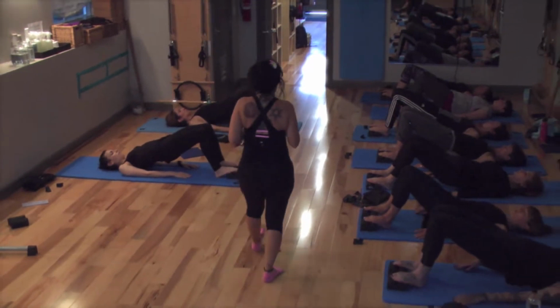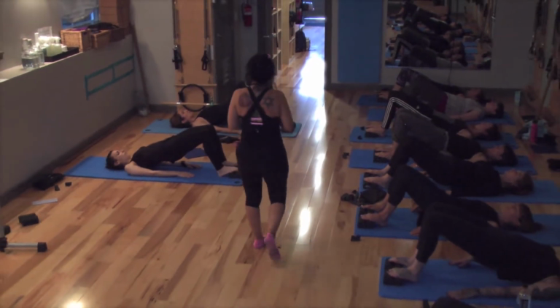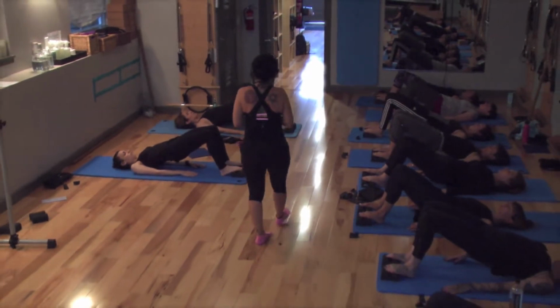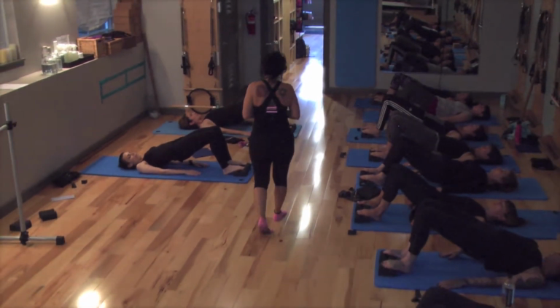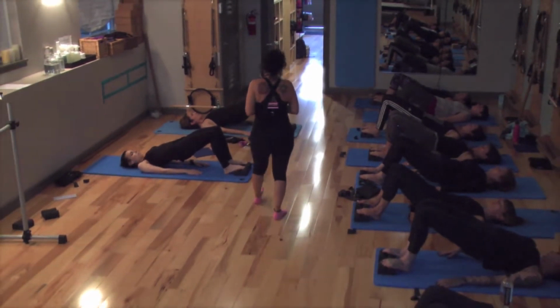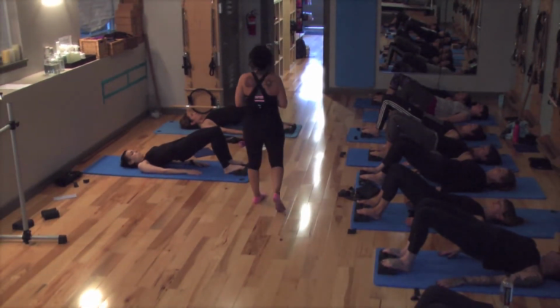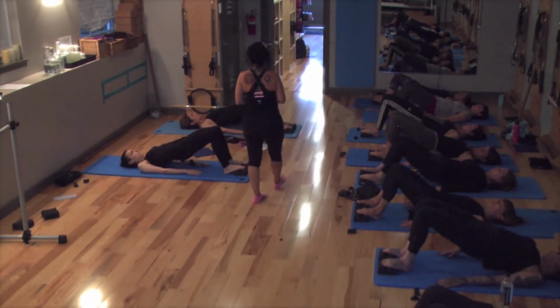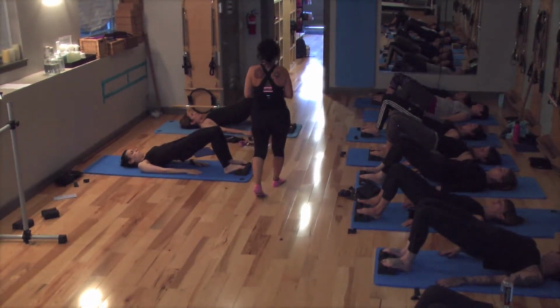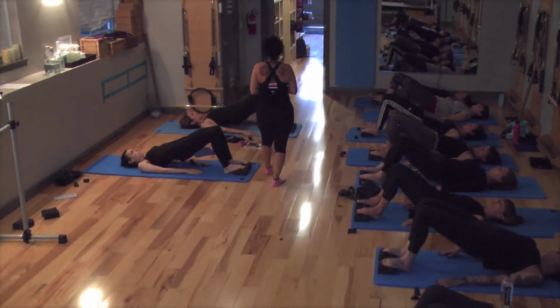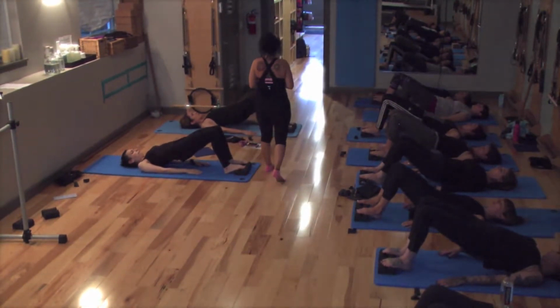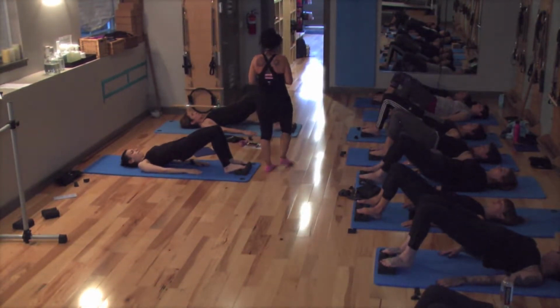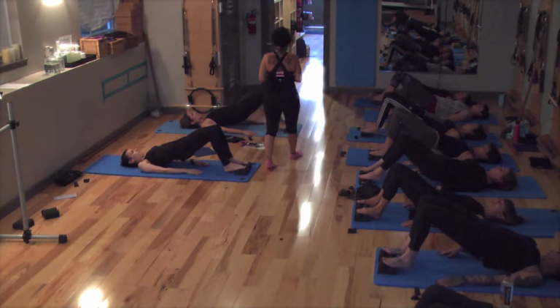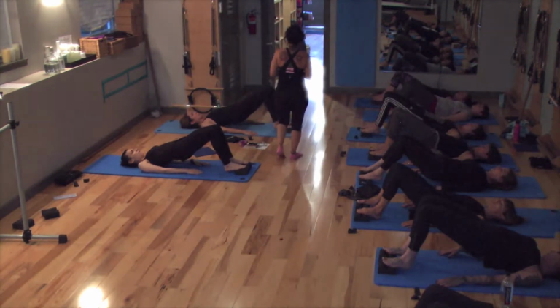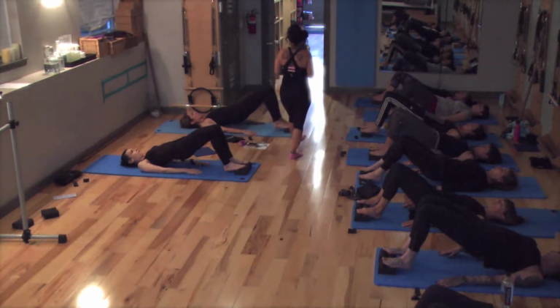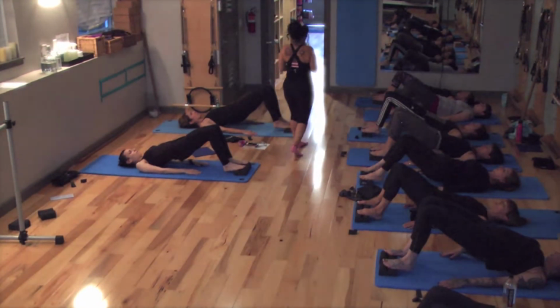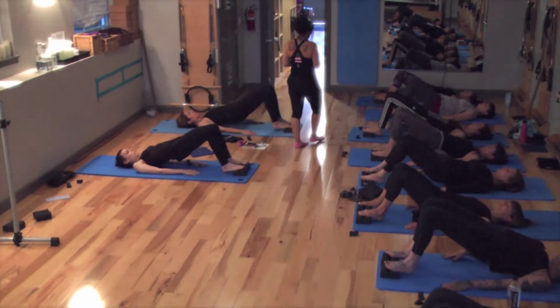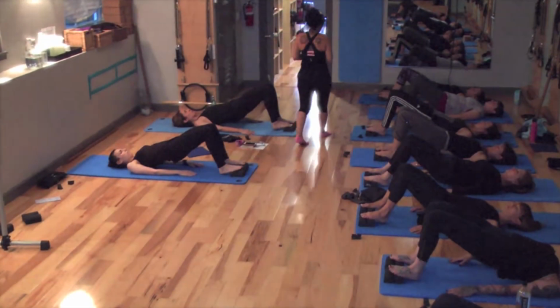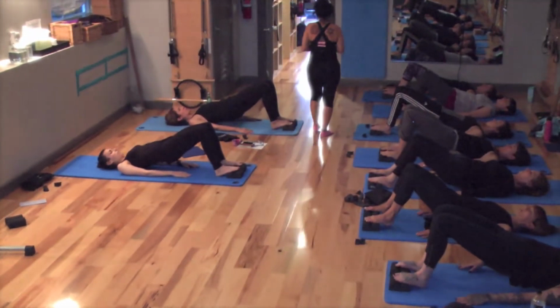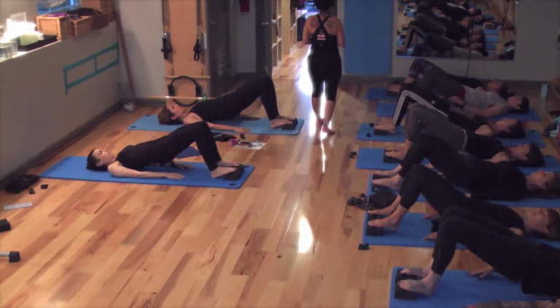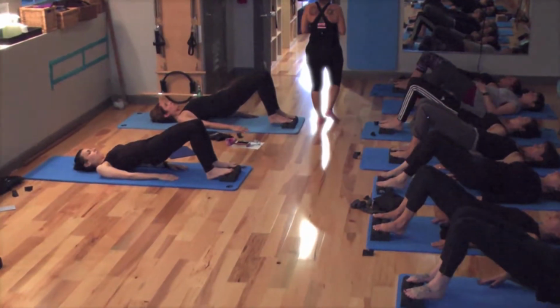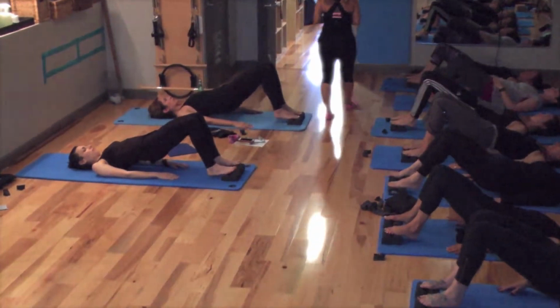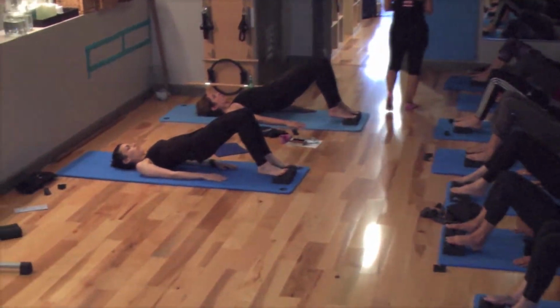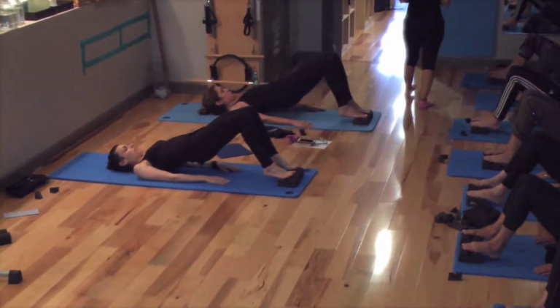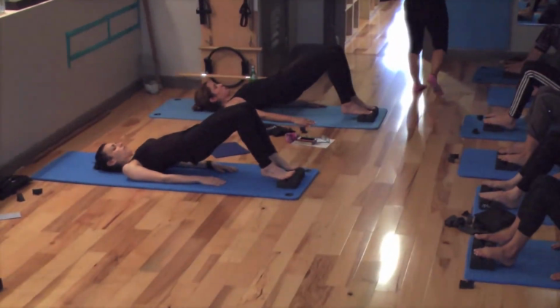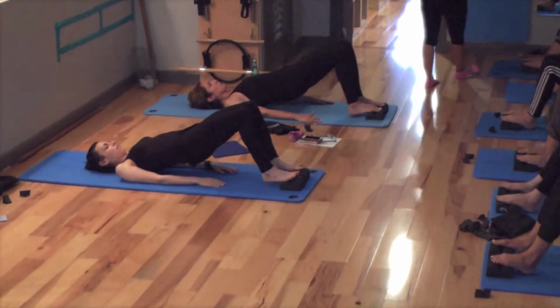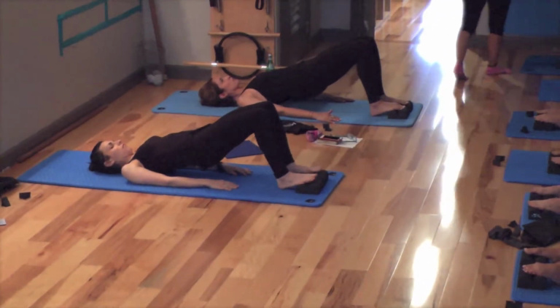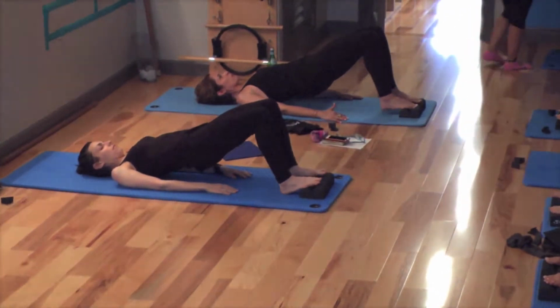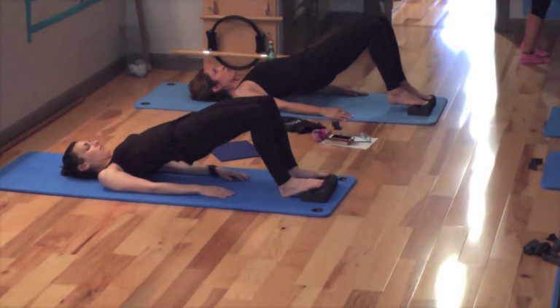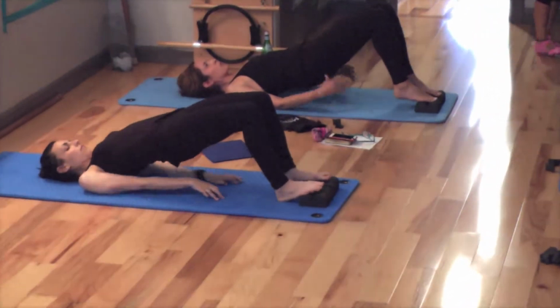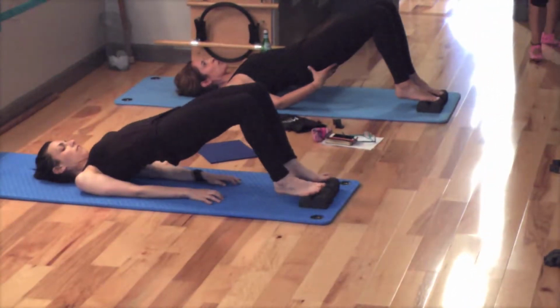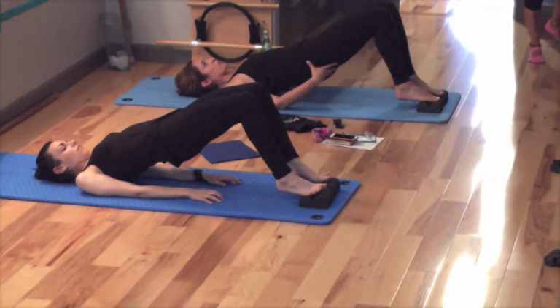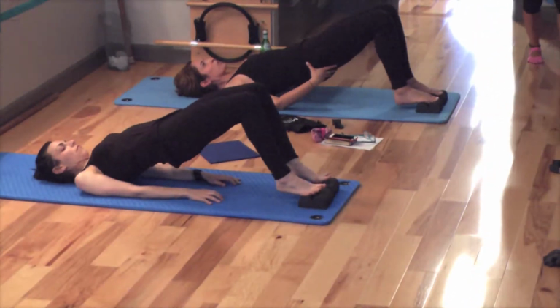Now, can you push into the forefoot to lift the heels? And lower. And lift. And lower.